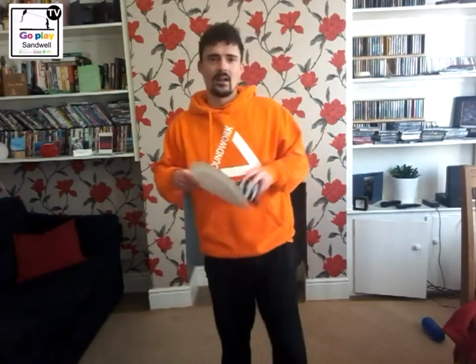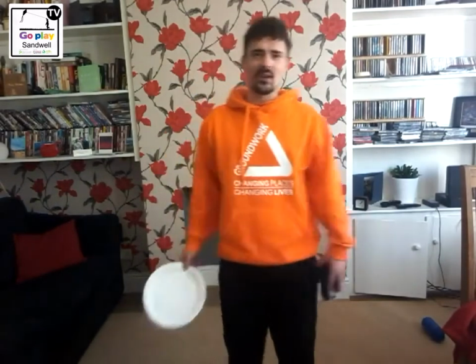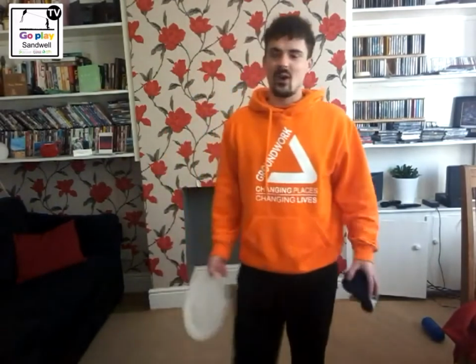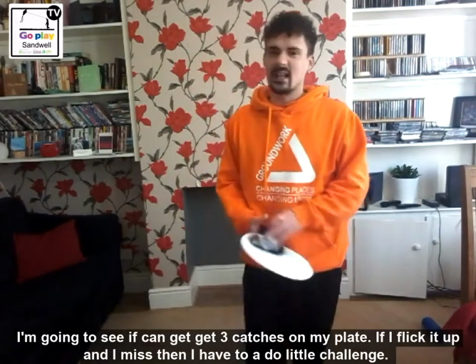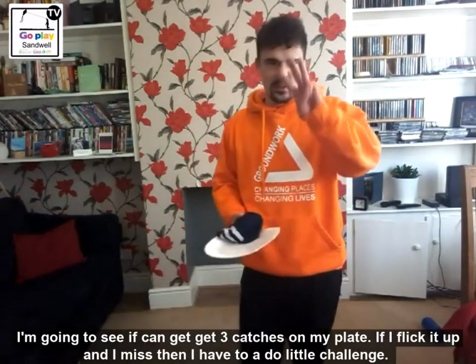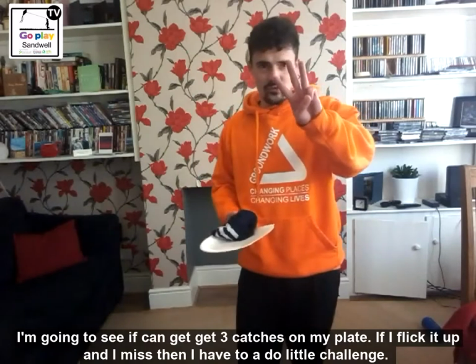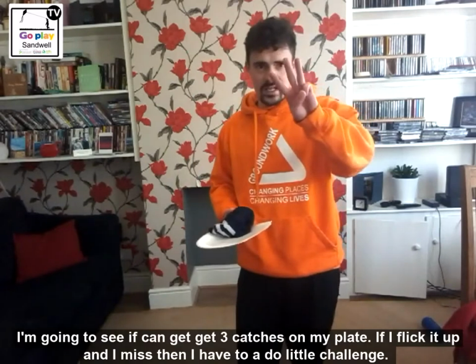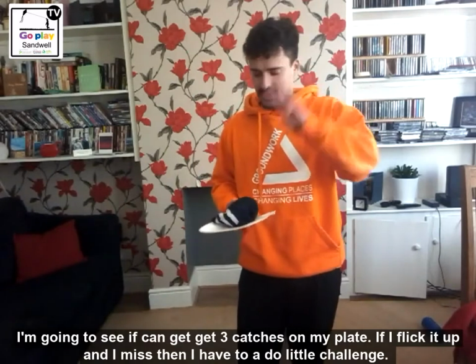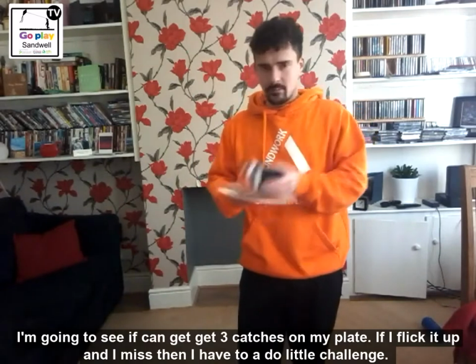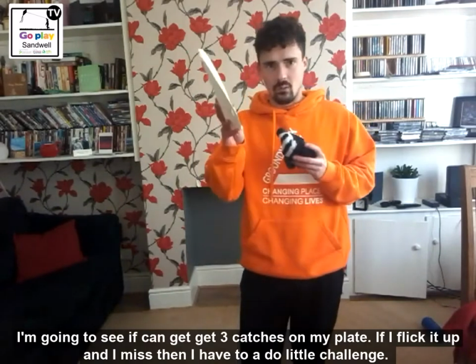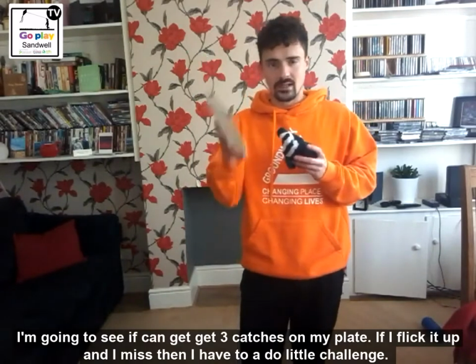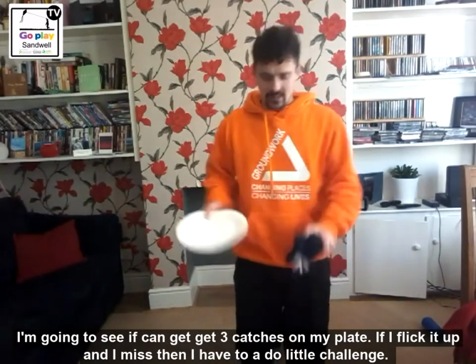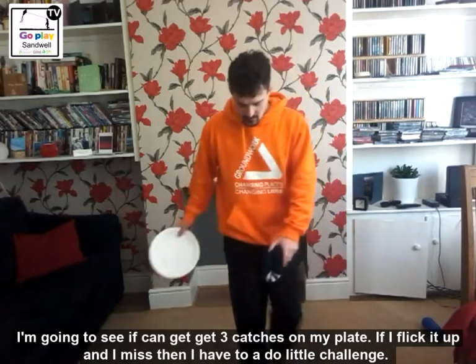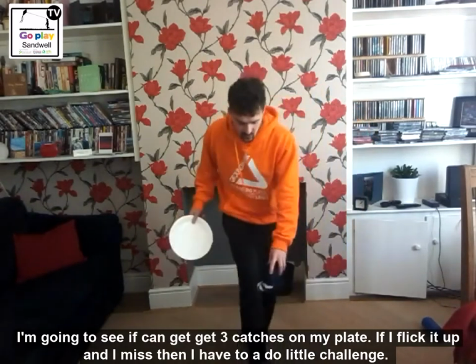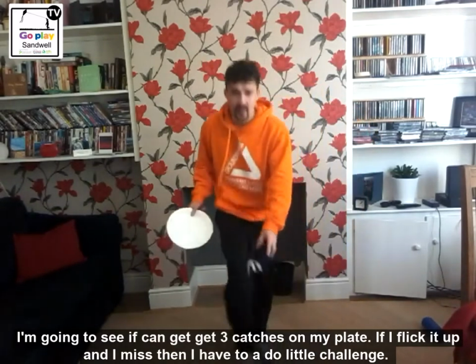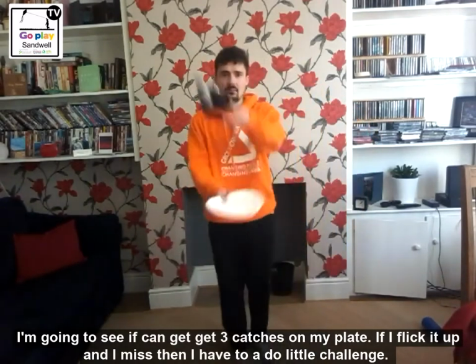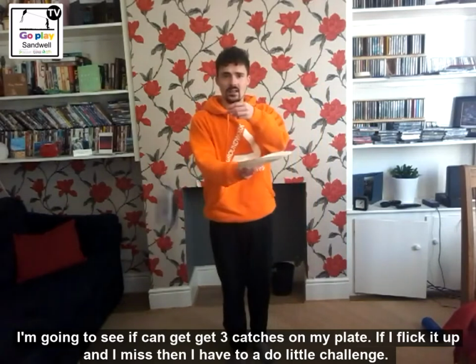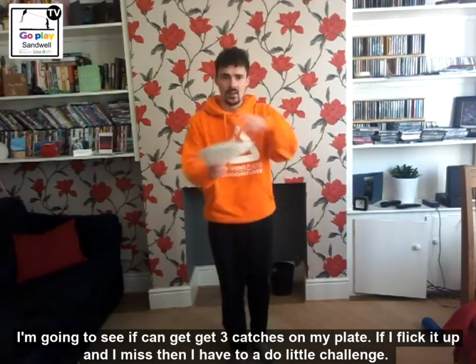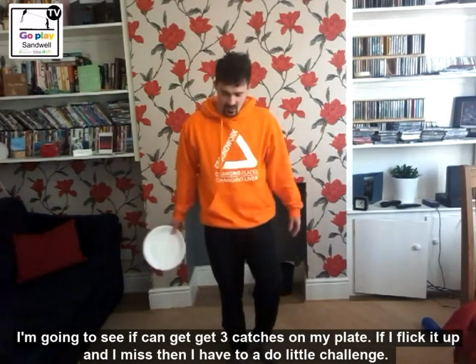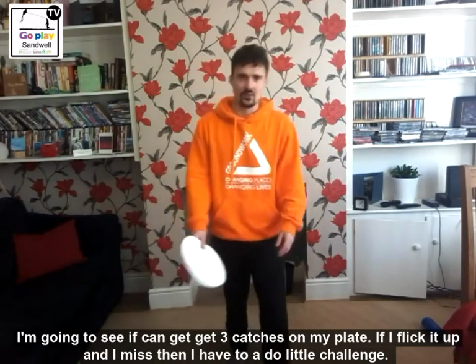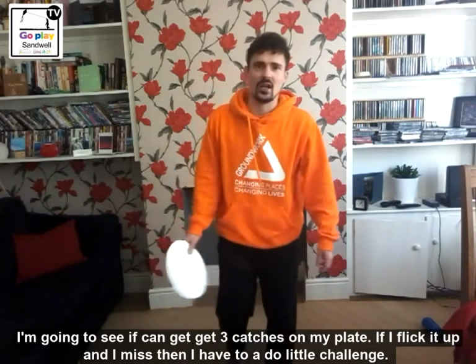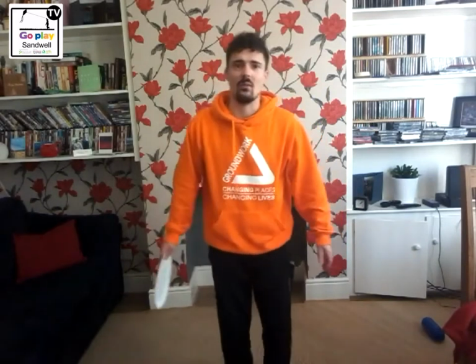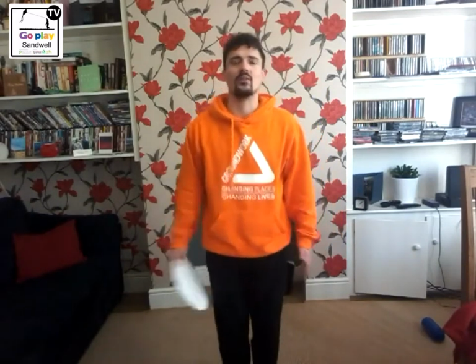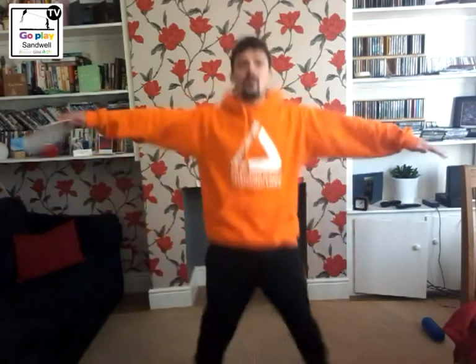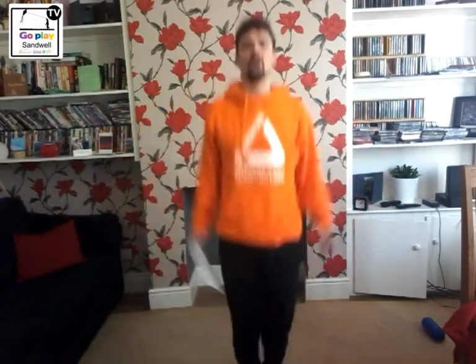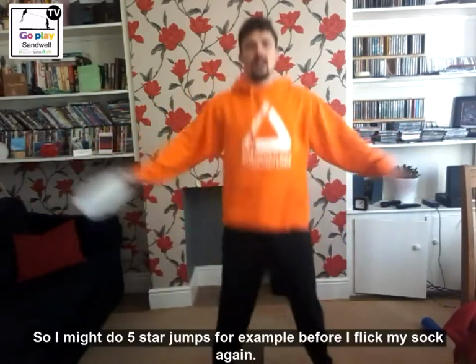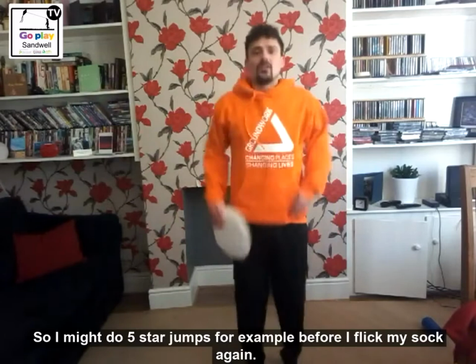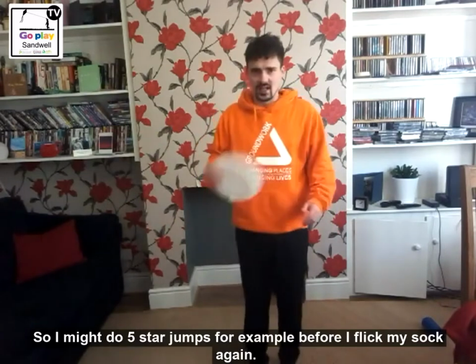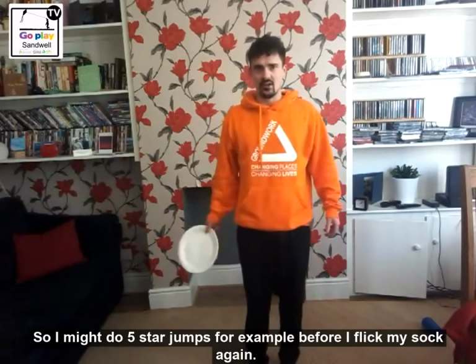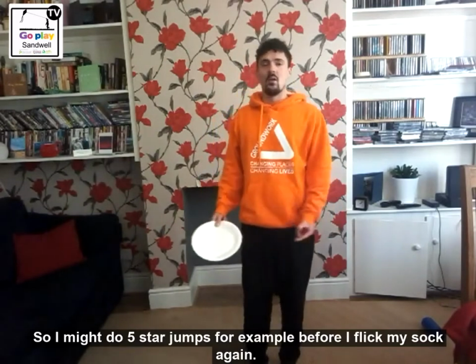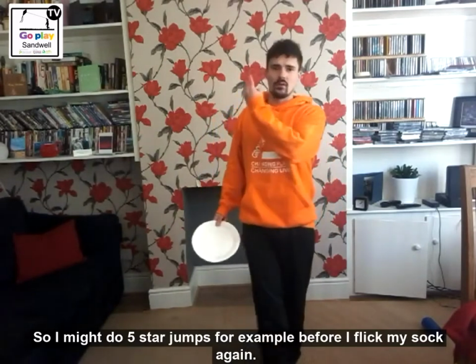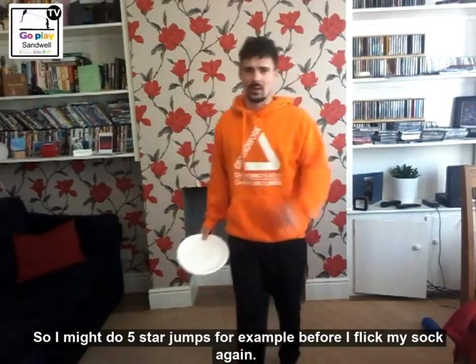Now I am going to see if I can get three catches on my plate. If I flick it up and I miss then I have to do a little challenge, so I might have to do five star jumps or a certain exercise before I flick up again.